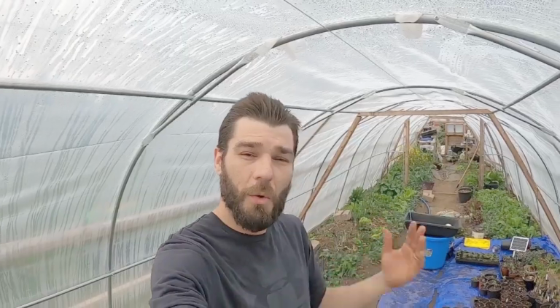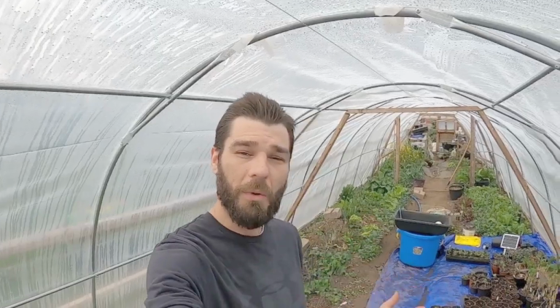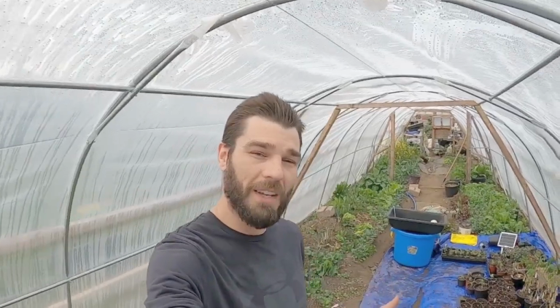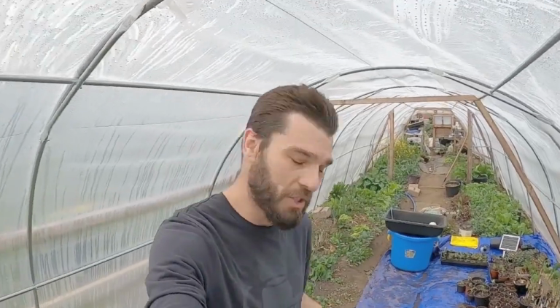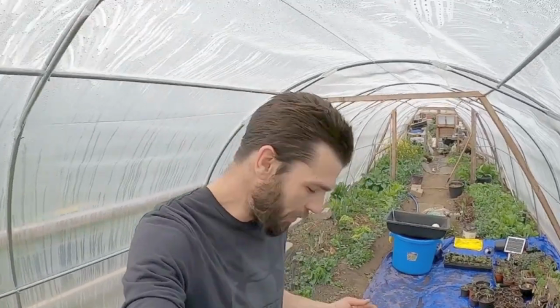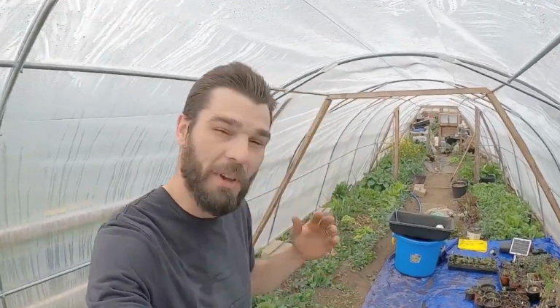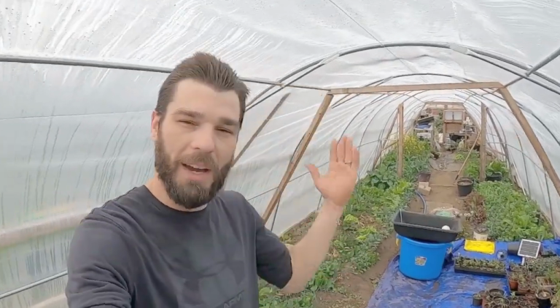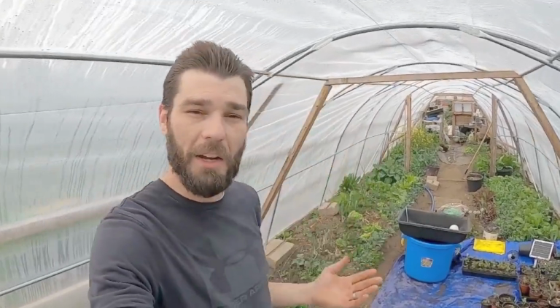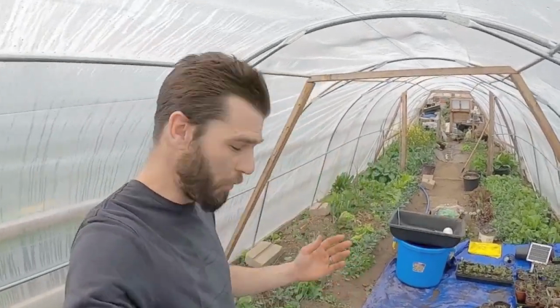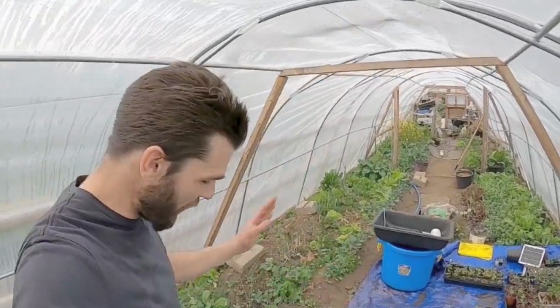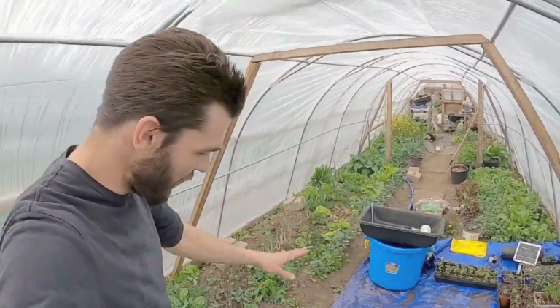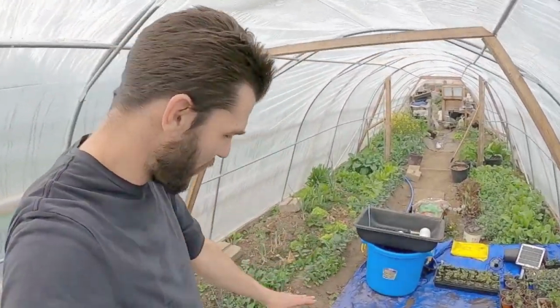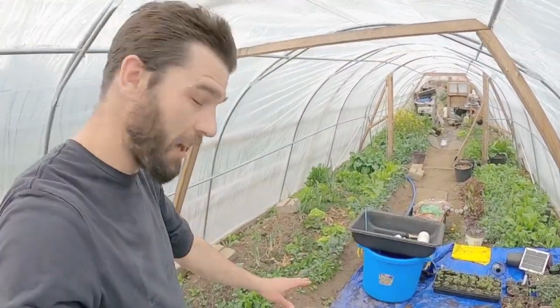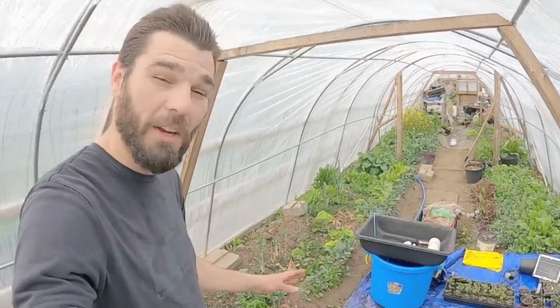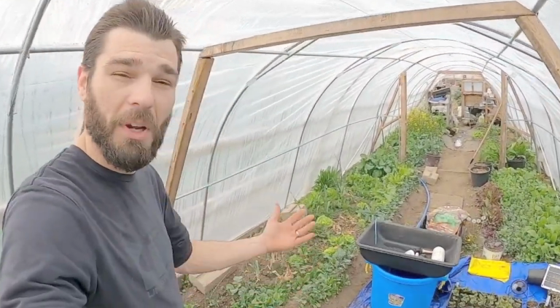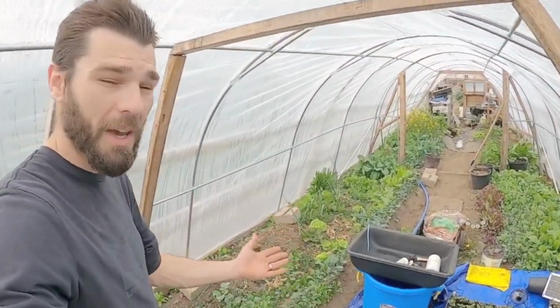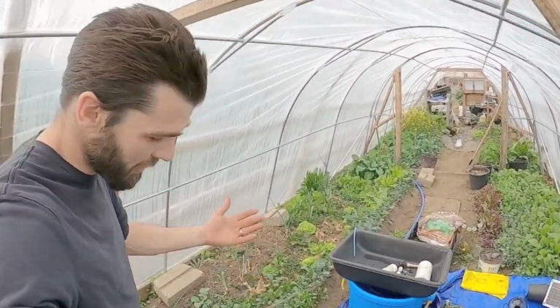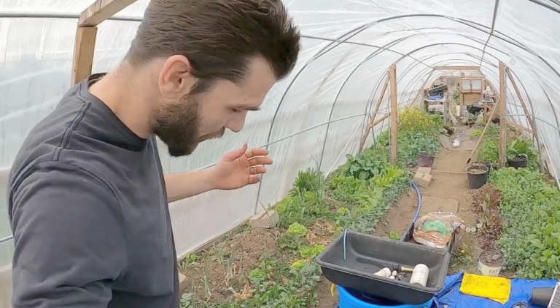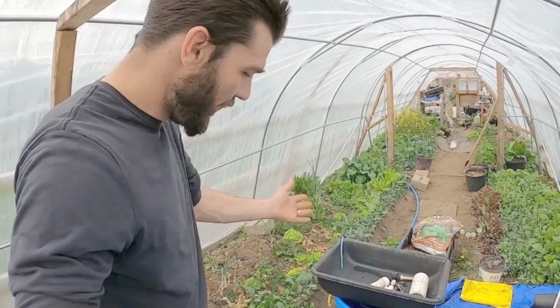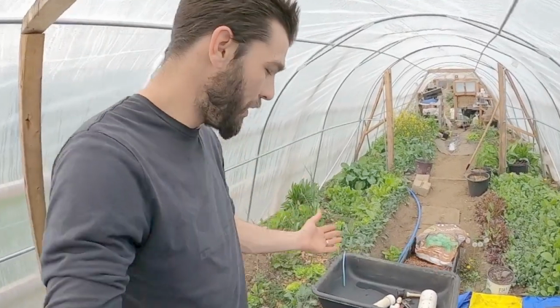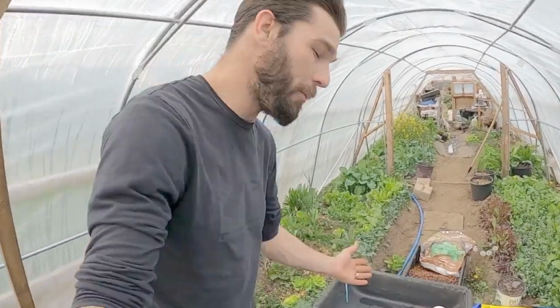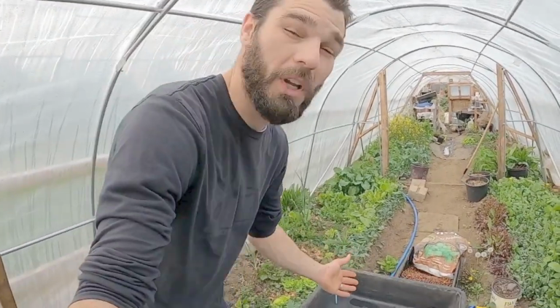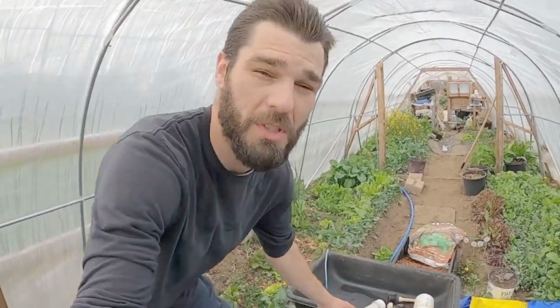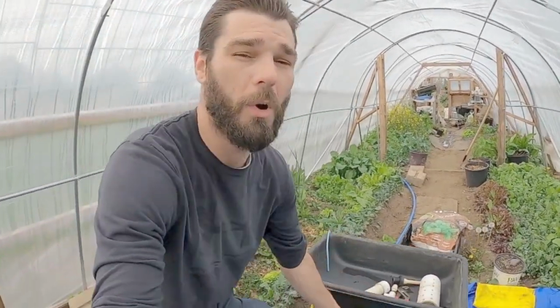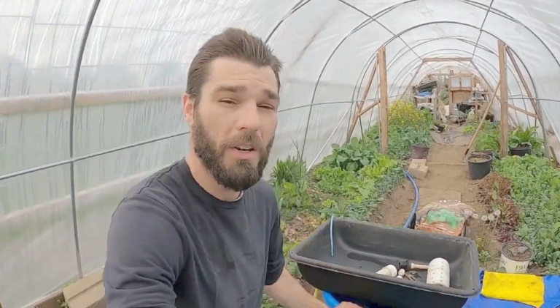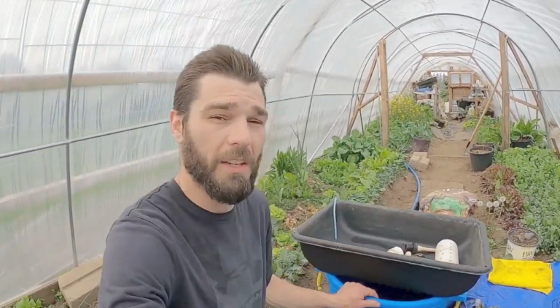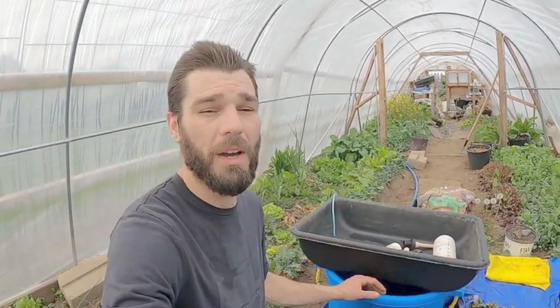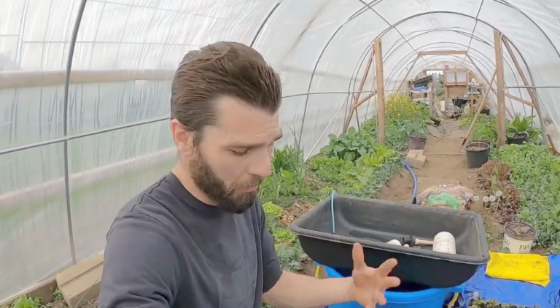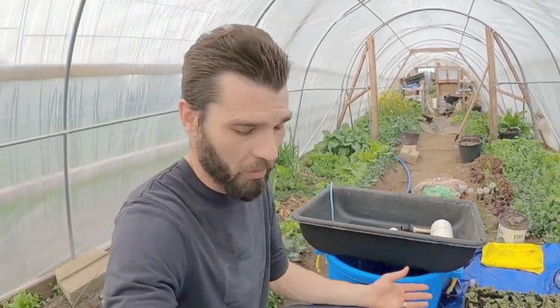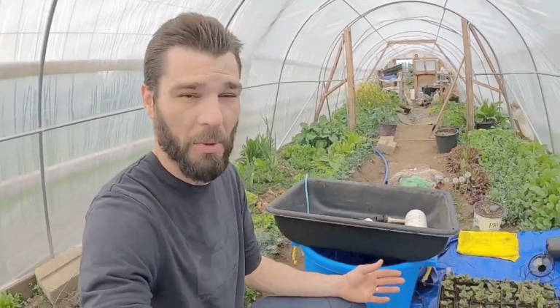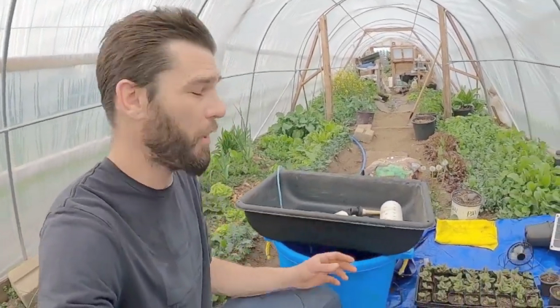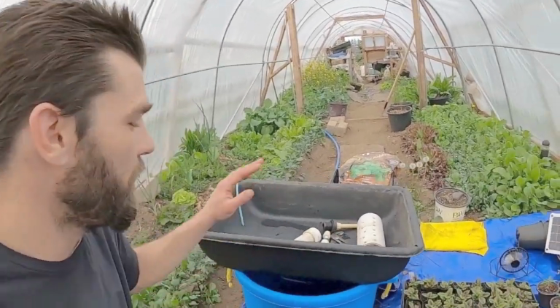Welcome back to the channel. I've got my hat hair going on today and I've got a kind of a muddy mess in here. I was working with some water, that is why I've got mud all over my tarps here.